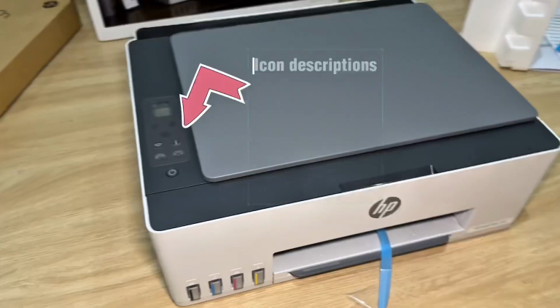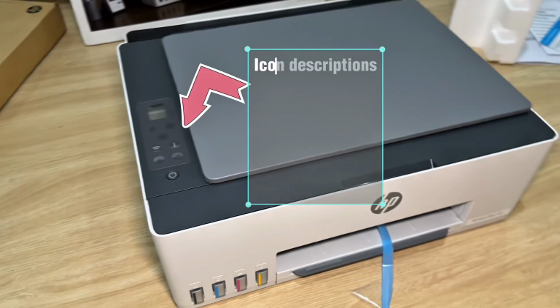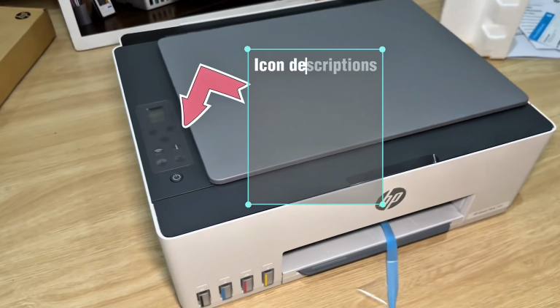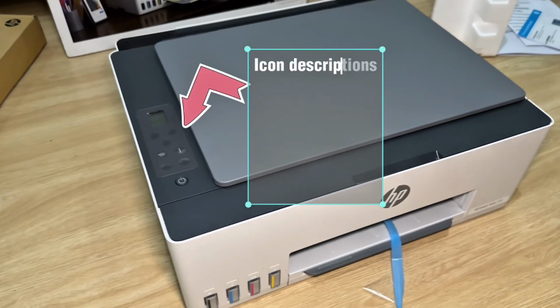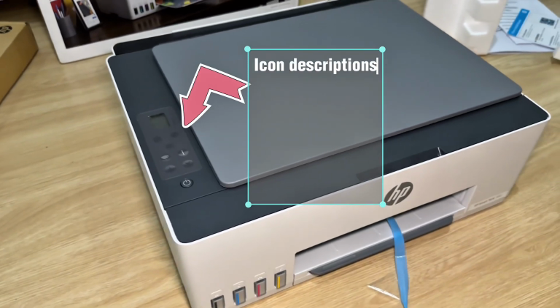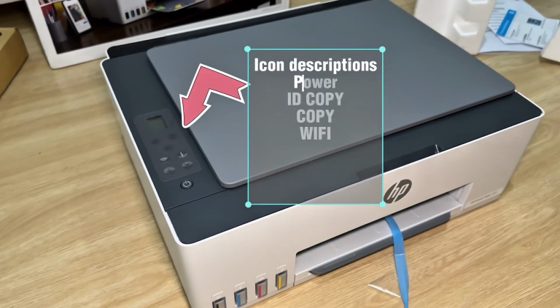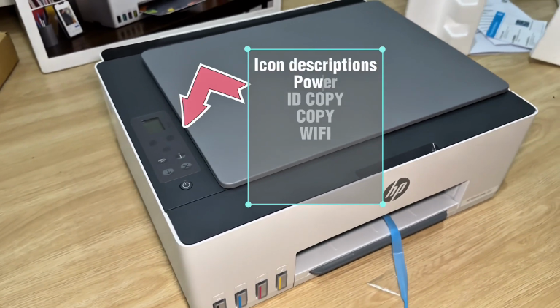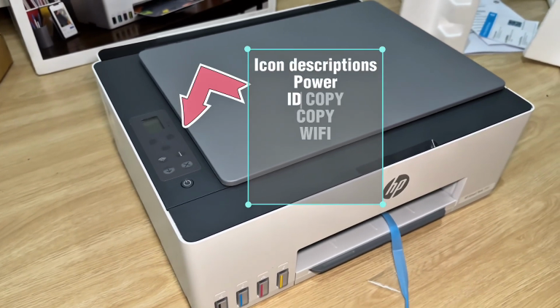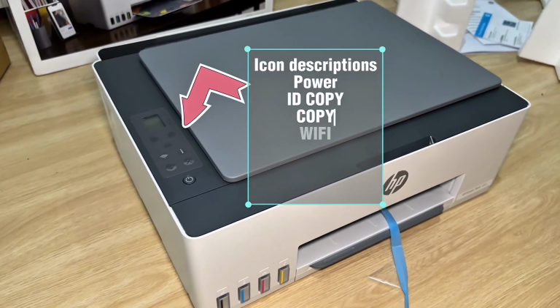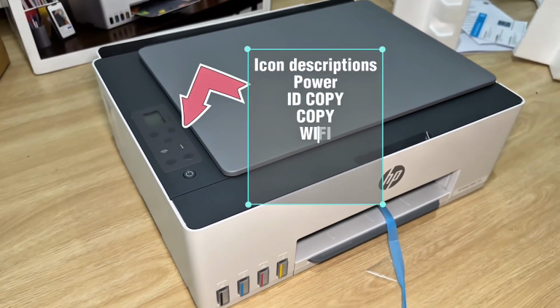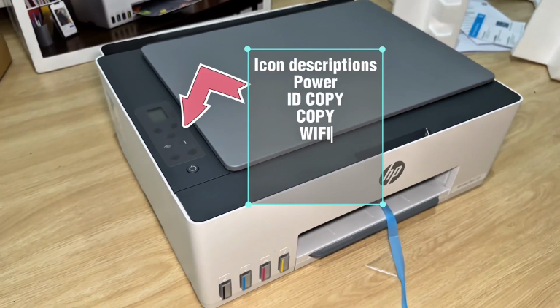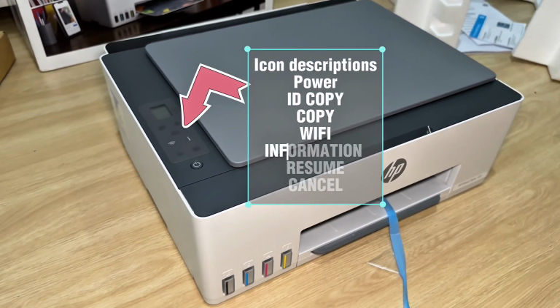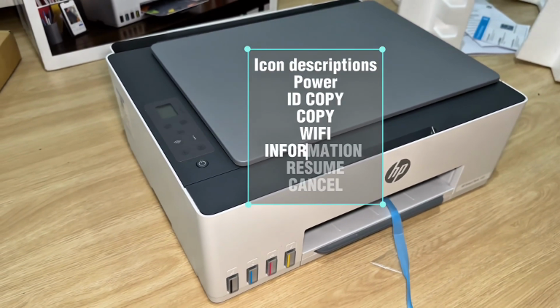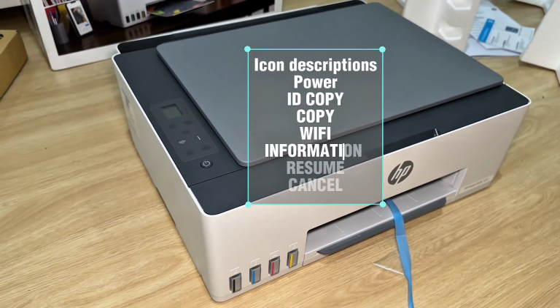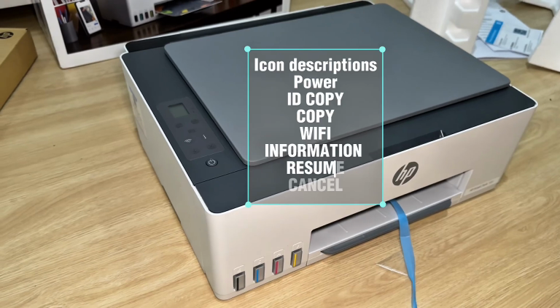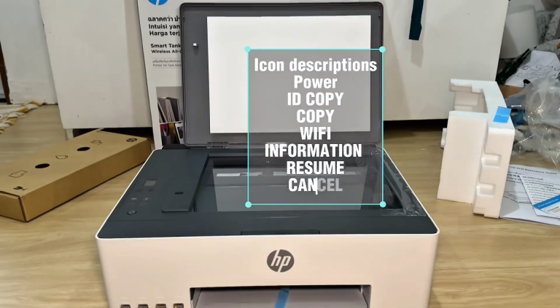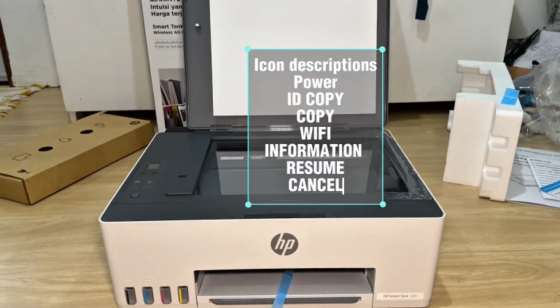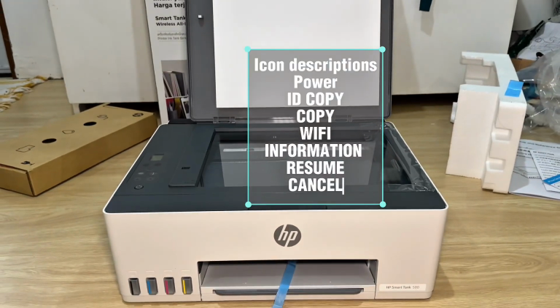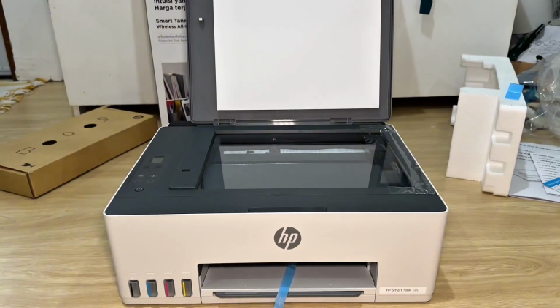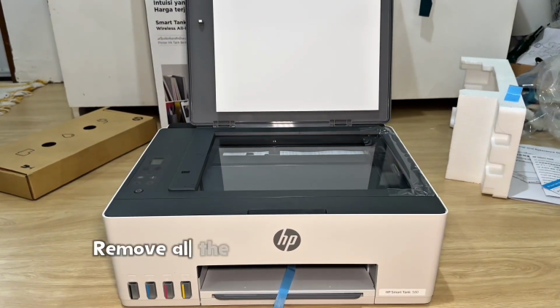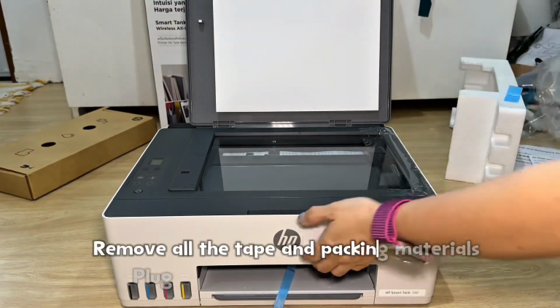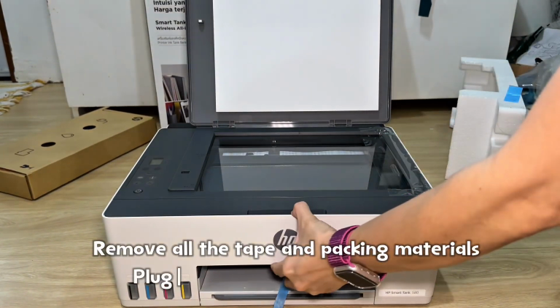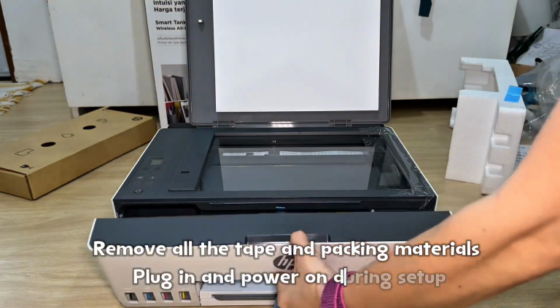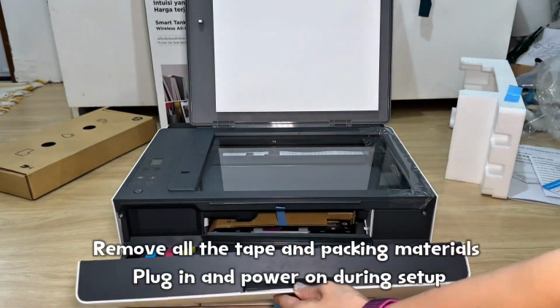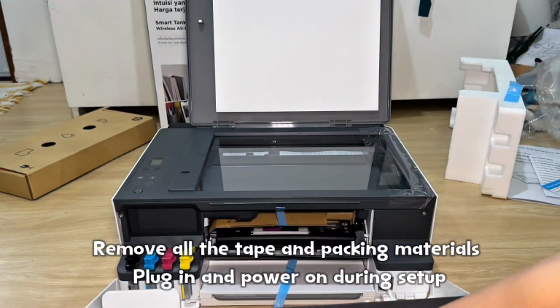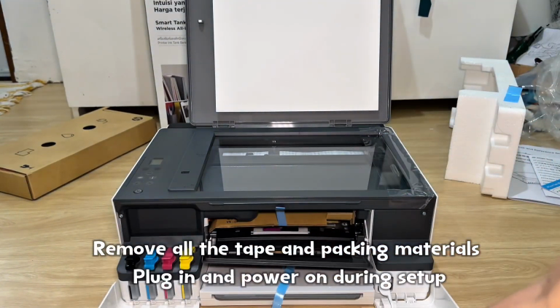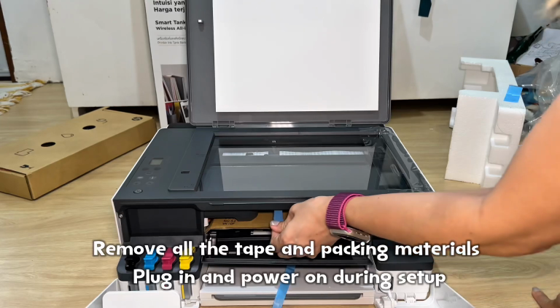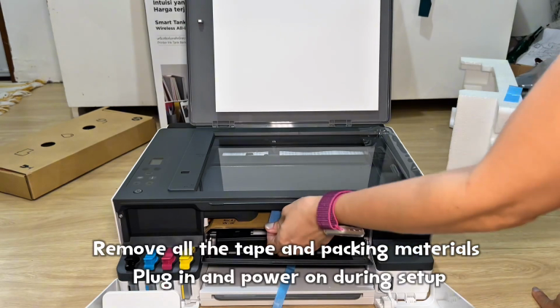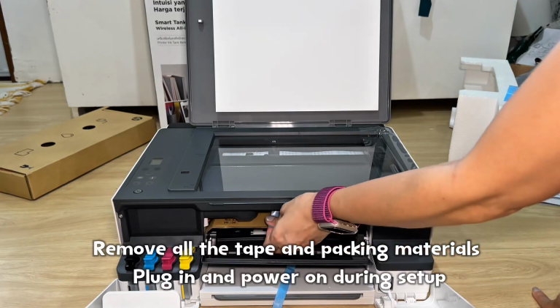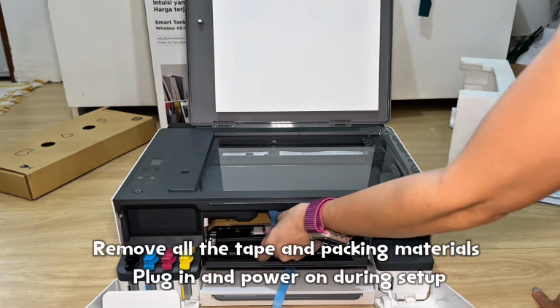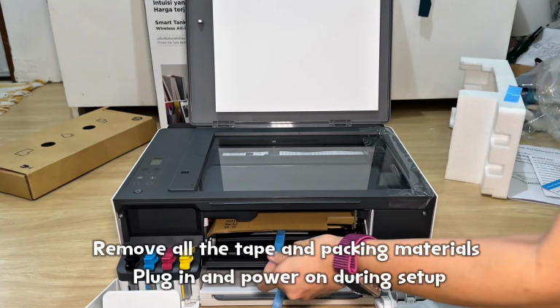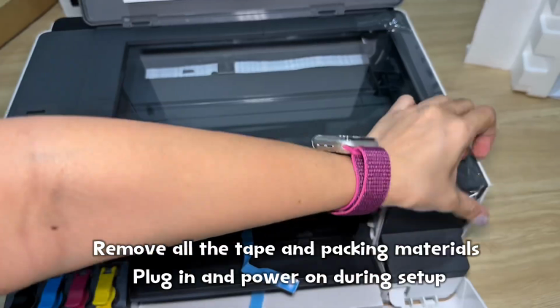Icon descriptions: power, ID, copy, copy, Wi-Fi, information, resume, cancel. Remove all the tape and packing materials, plug in, and power on during setup.